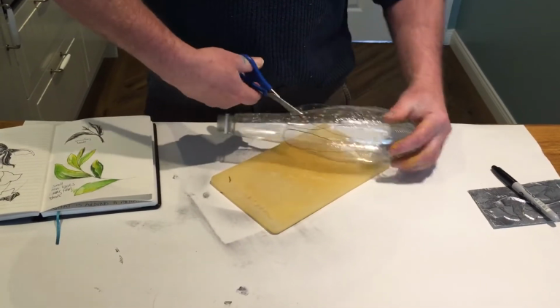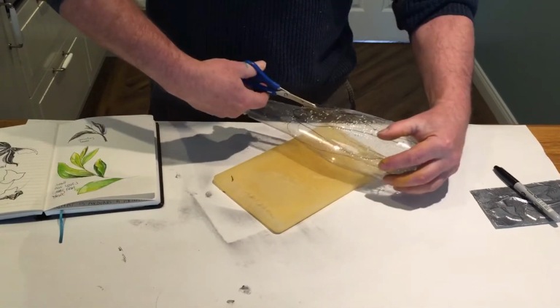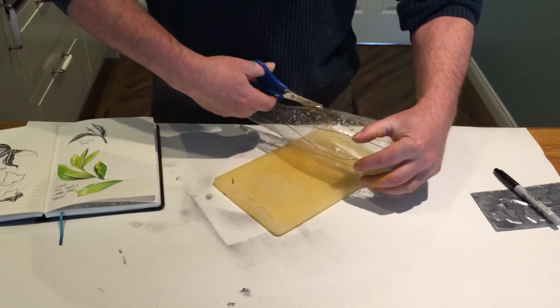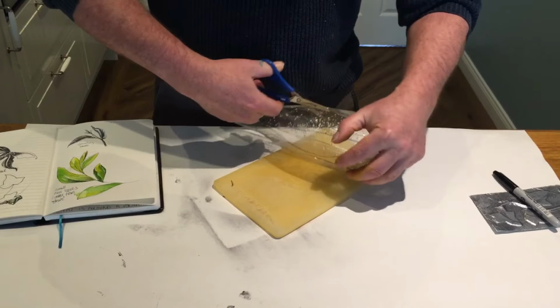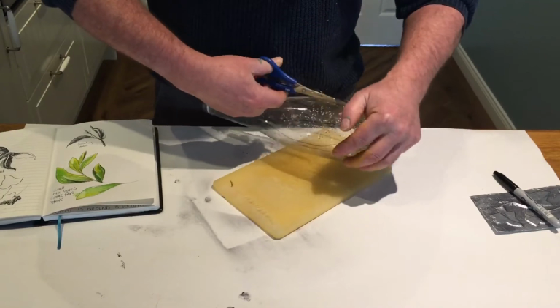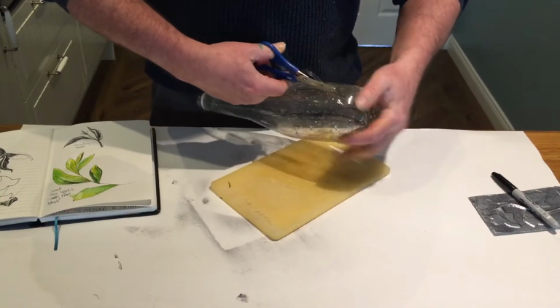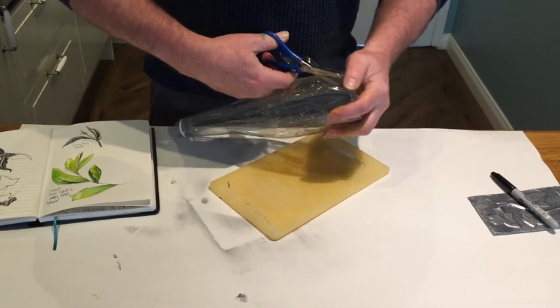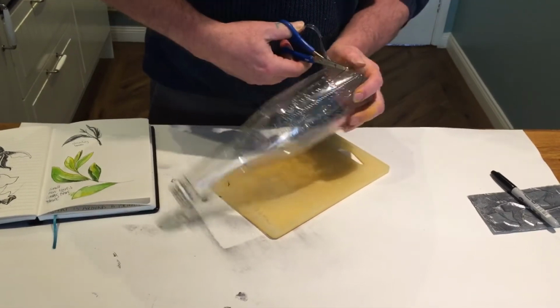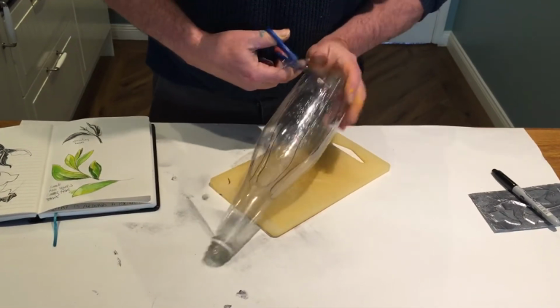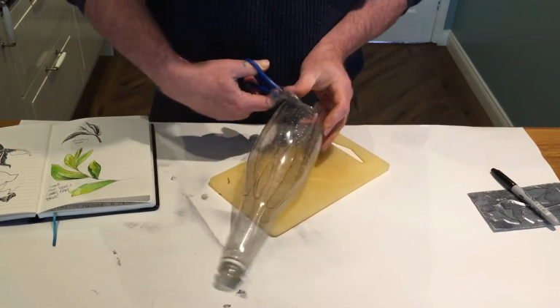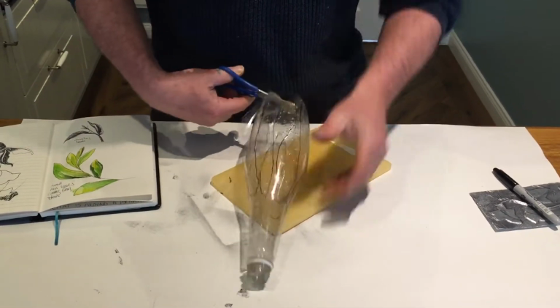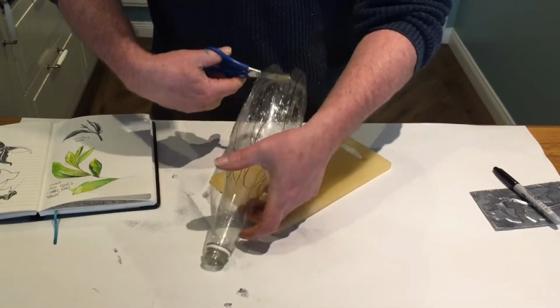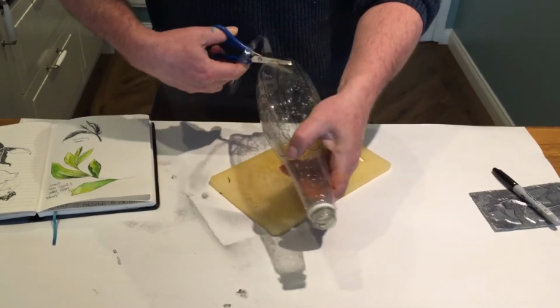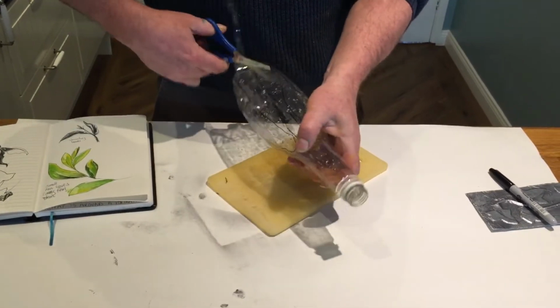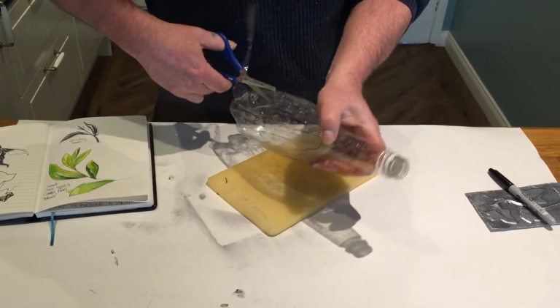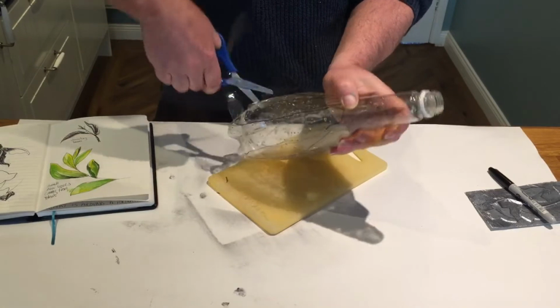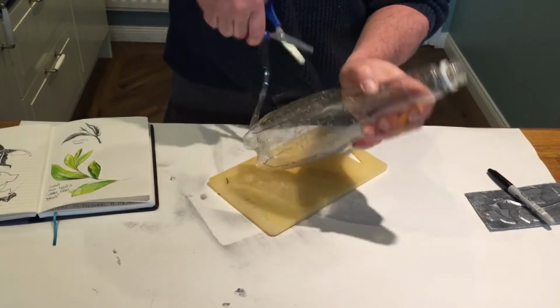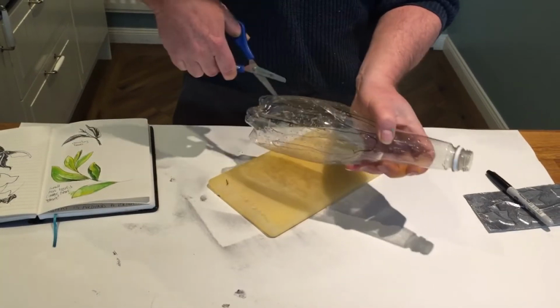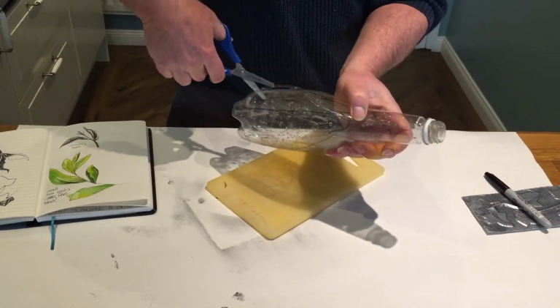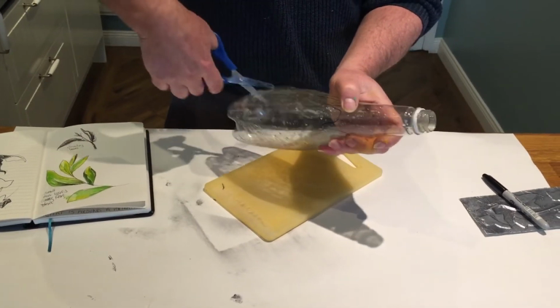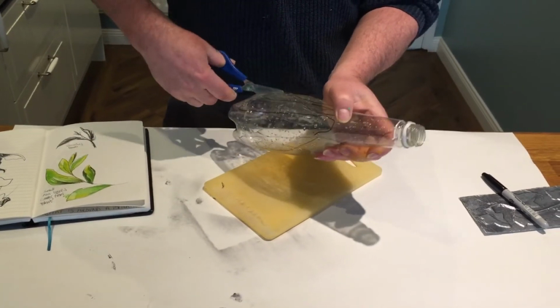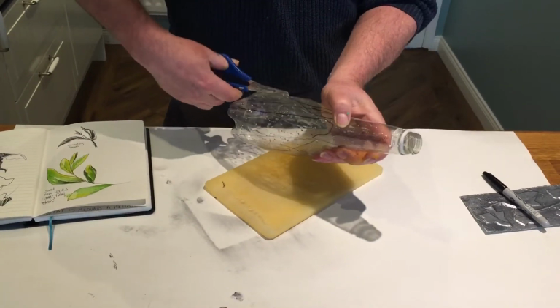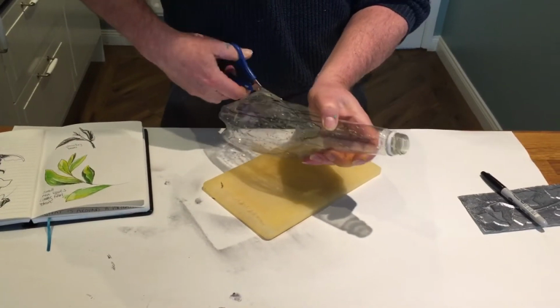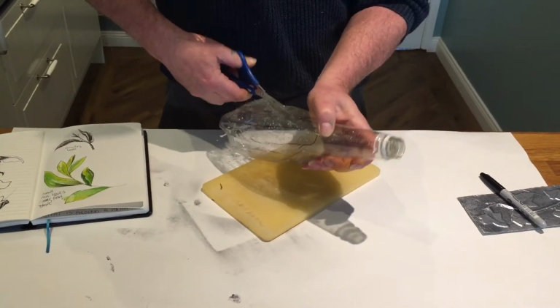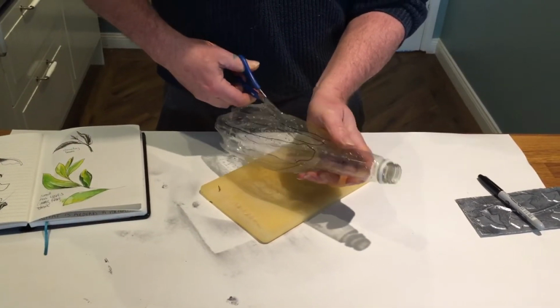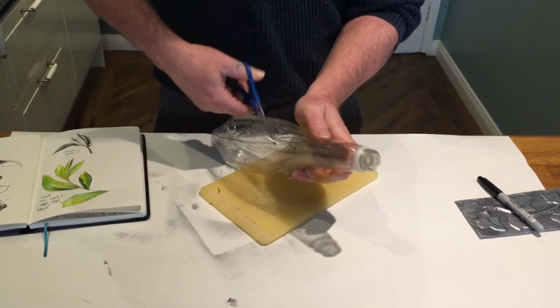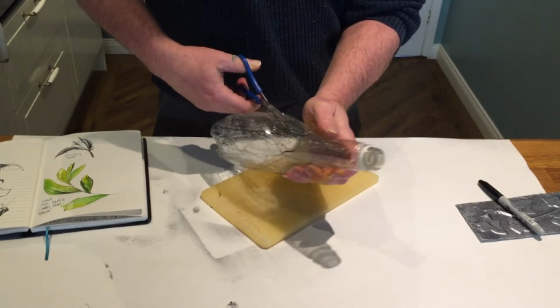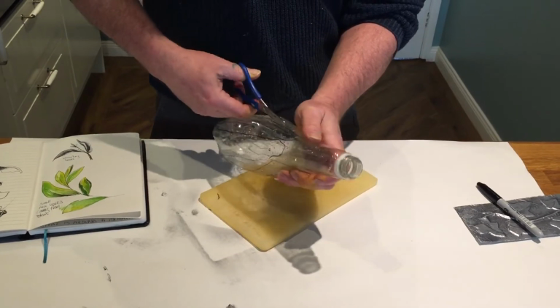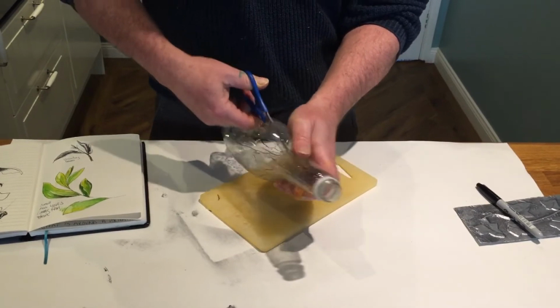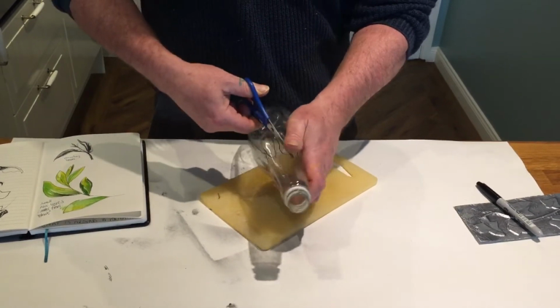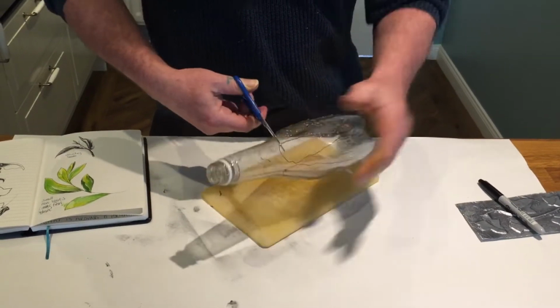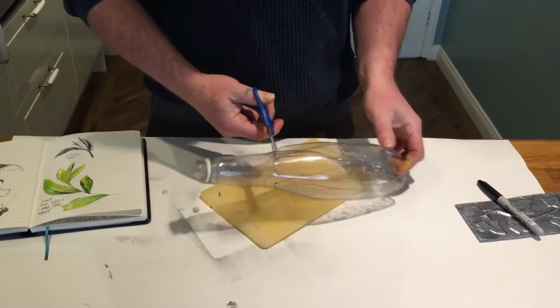I'm going to cut, cut and cut. You could cut the top or the bottom off first if you want, but I'm going to keep my bottom on my bottle. I'm going to quickly go round, cutting away.